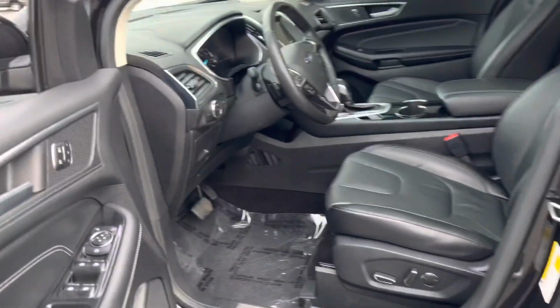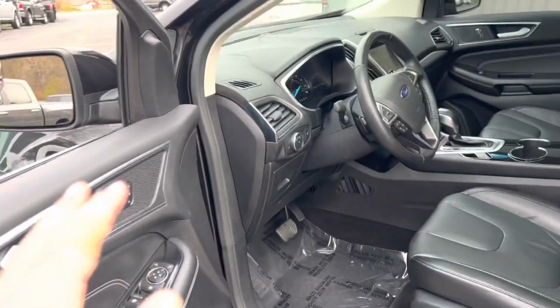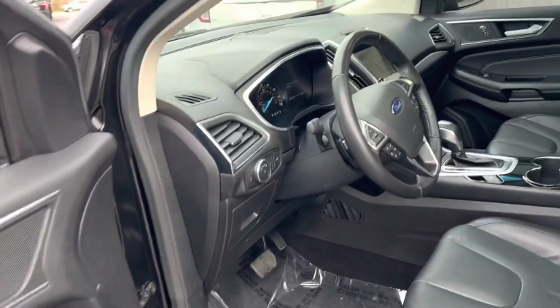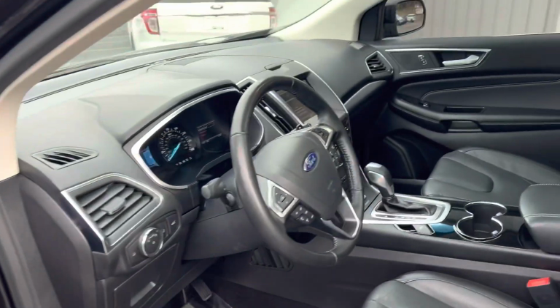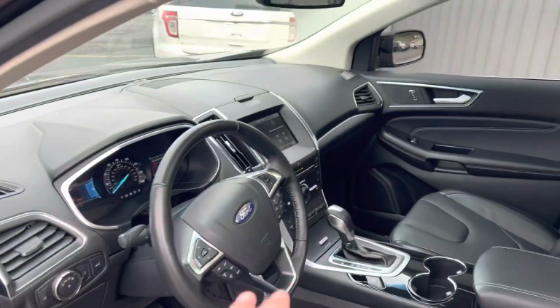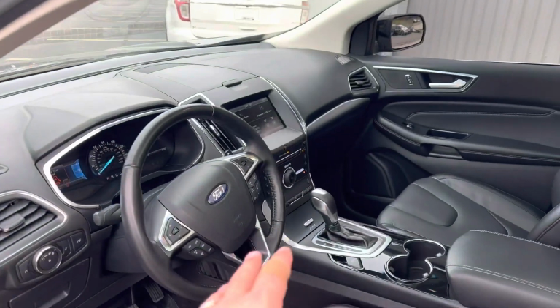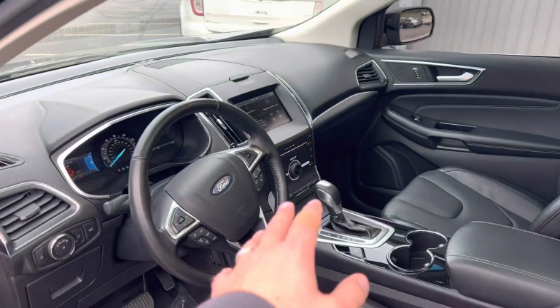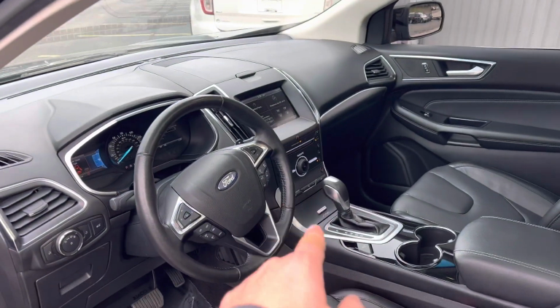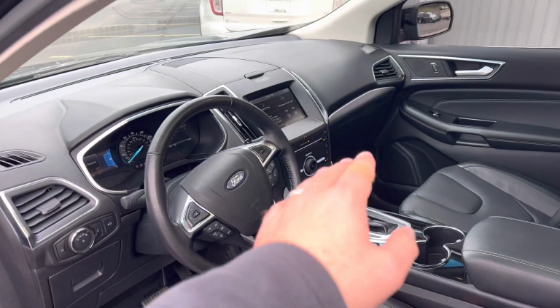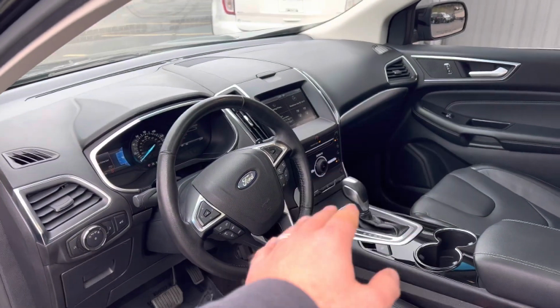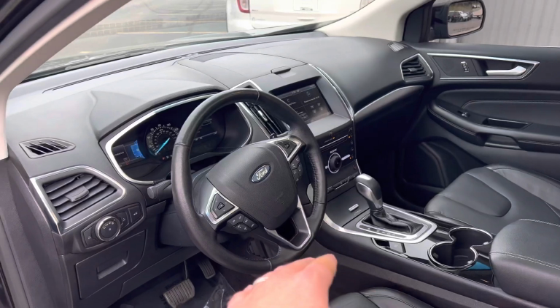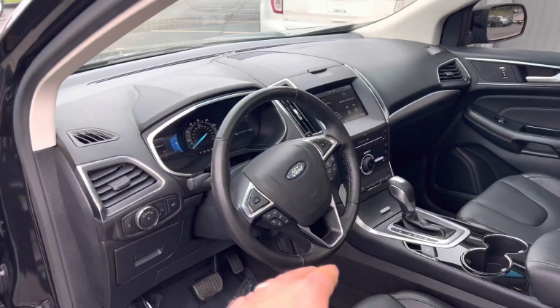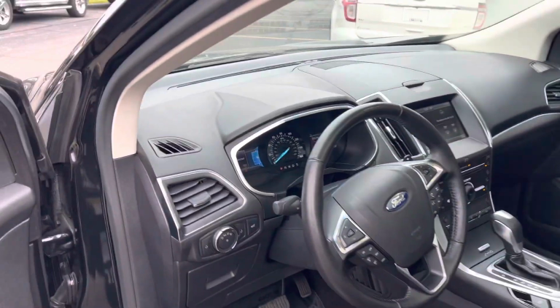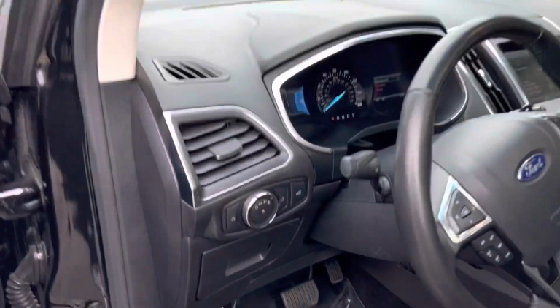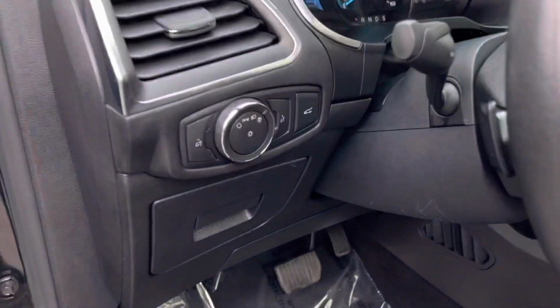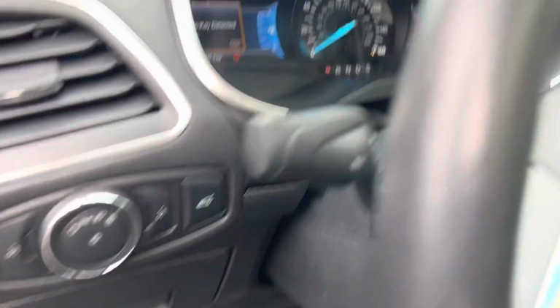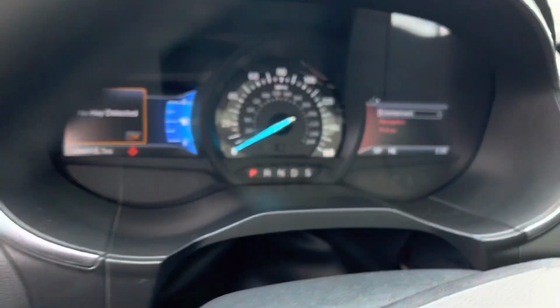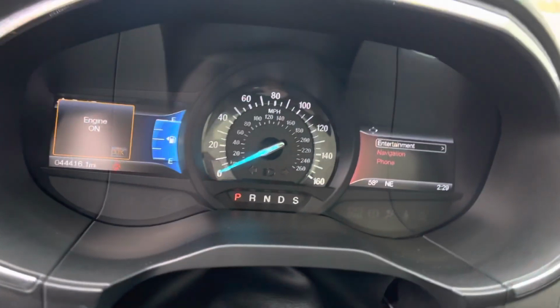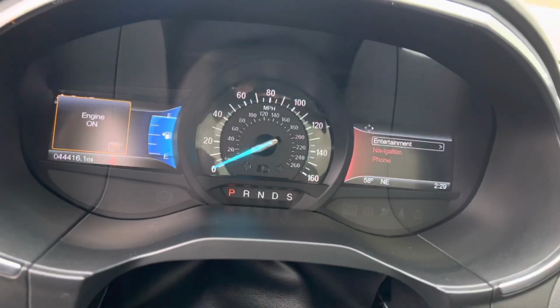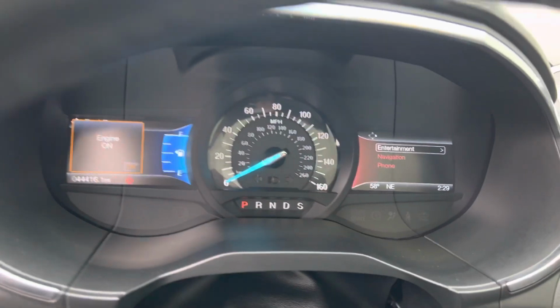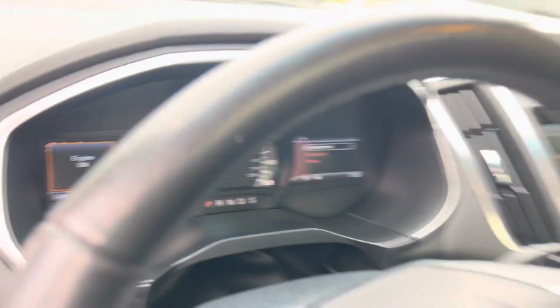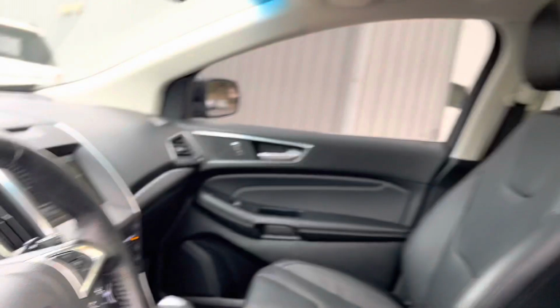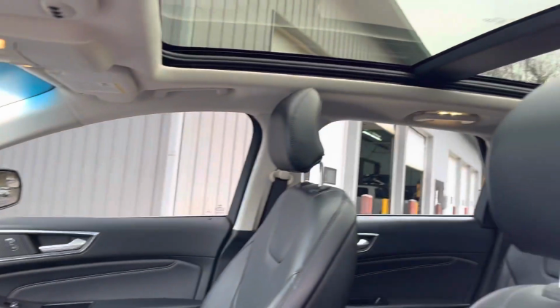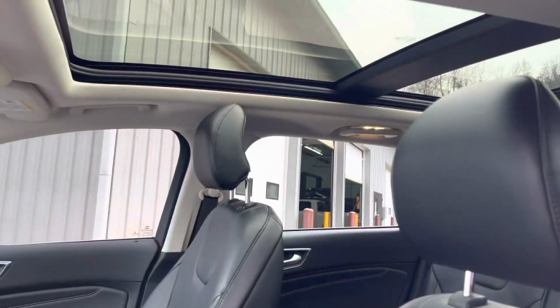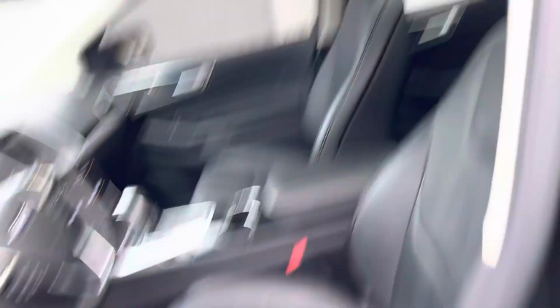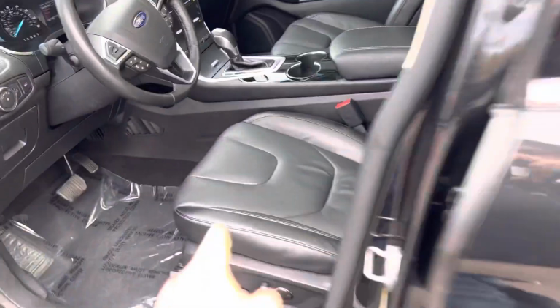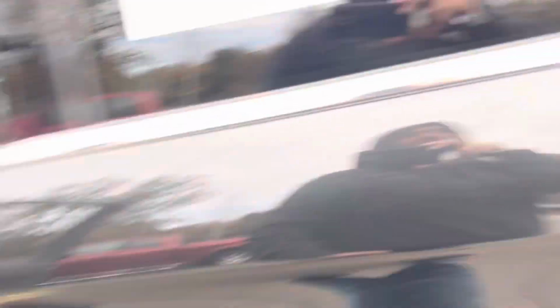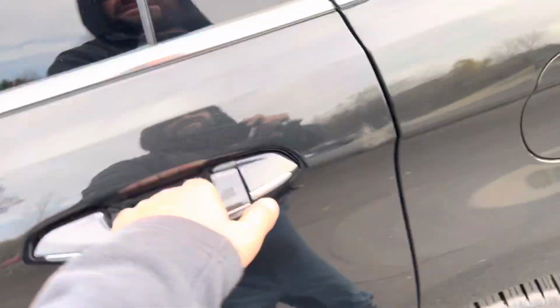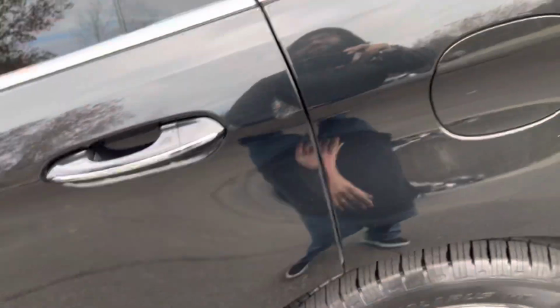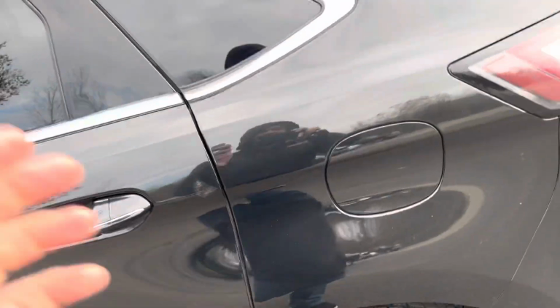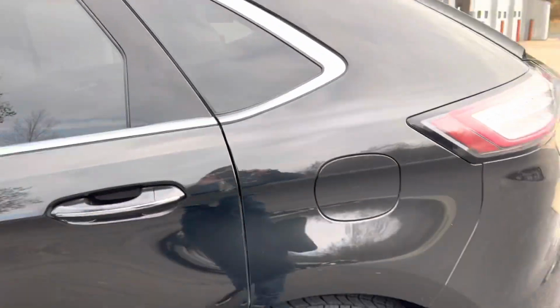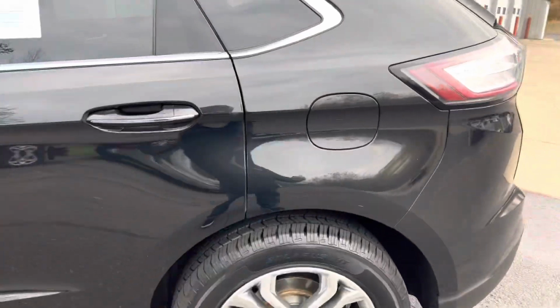Memory seats, leather, navigation, Bluetooth, heated seats — look at this. Automatic headlamps, power tailgate. Only 44,000 clicks on it. Look at the pano roof and the leathers — oh my gosh.